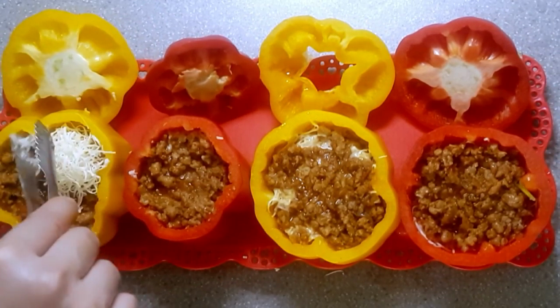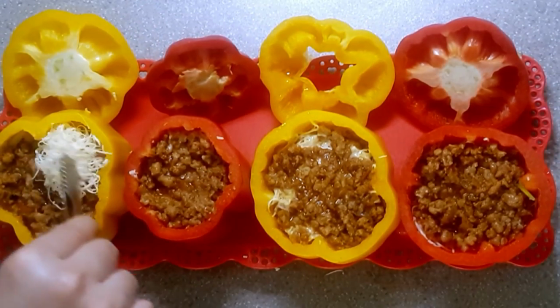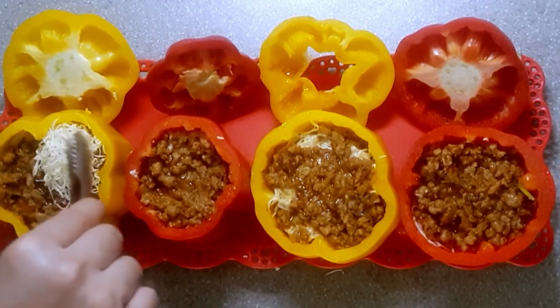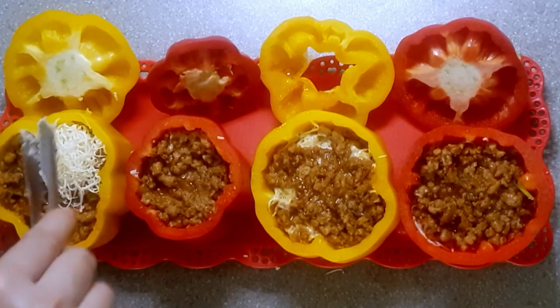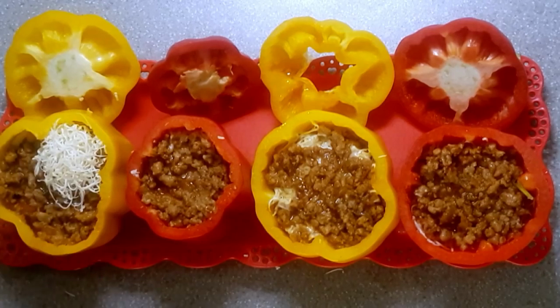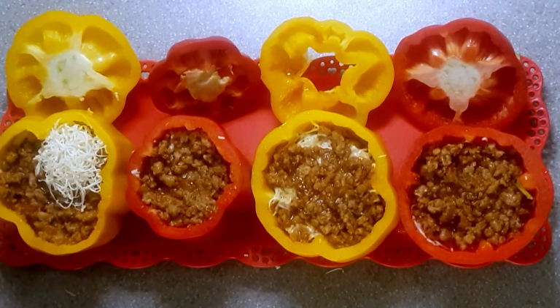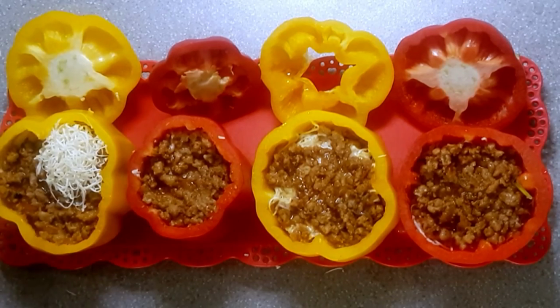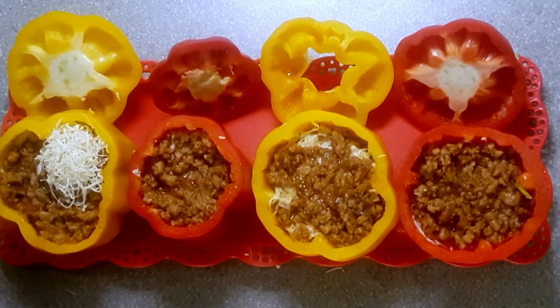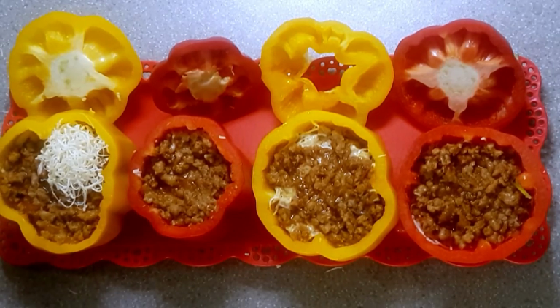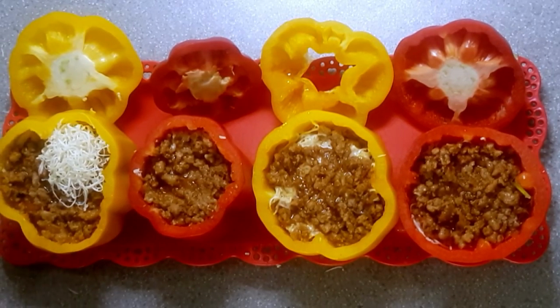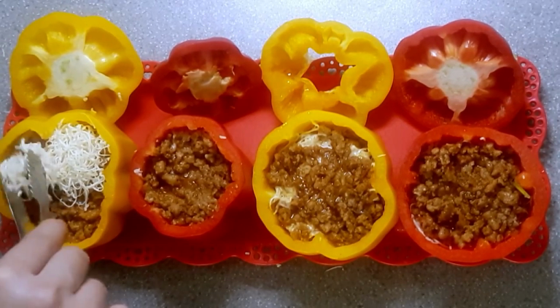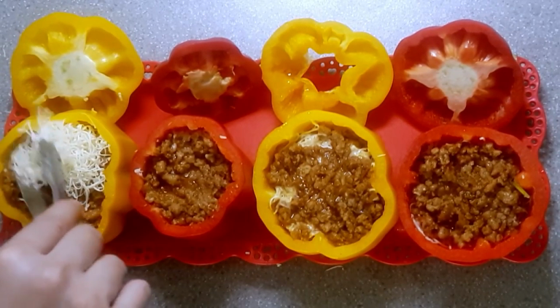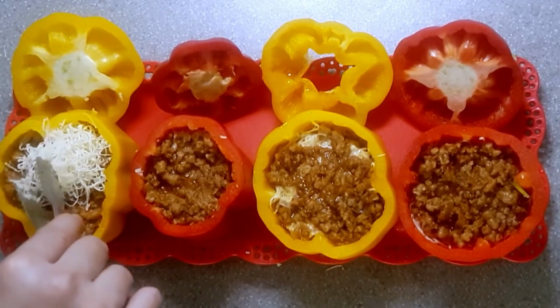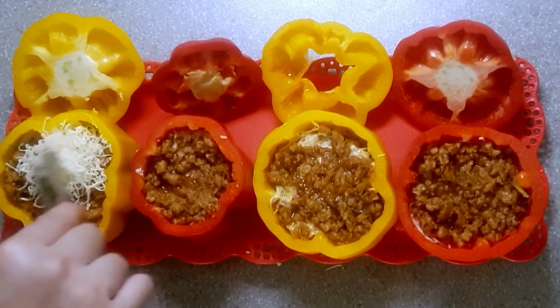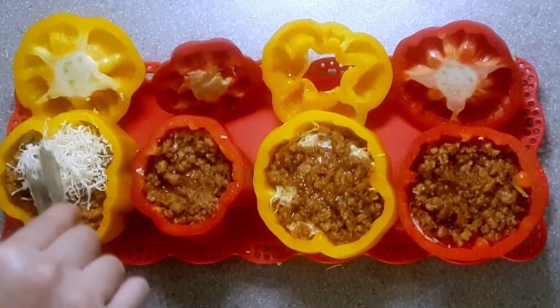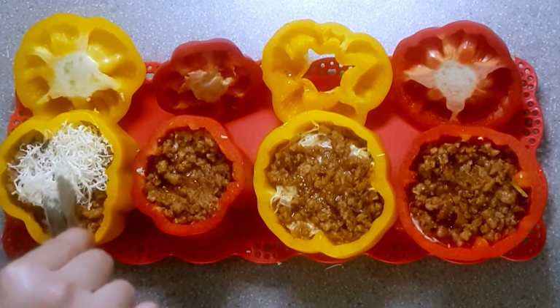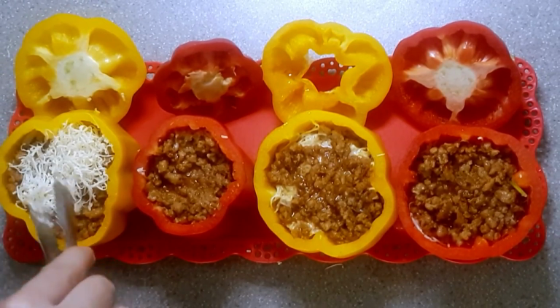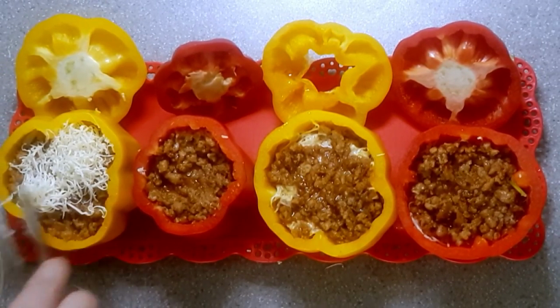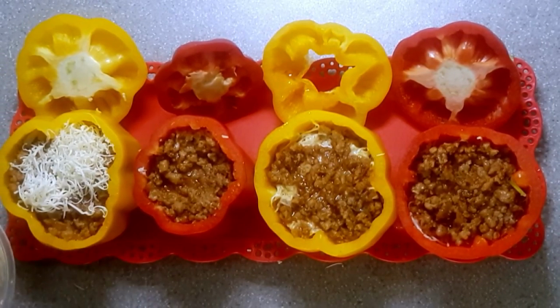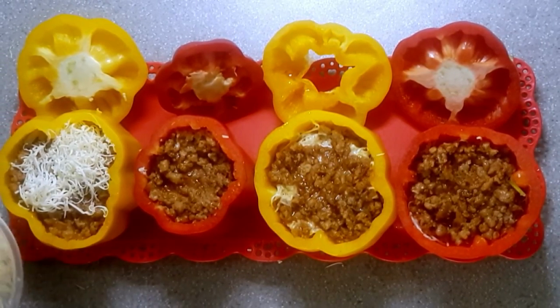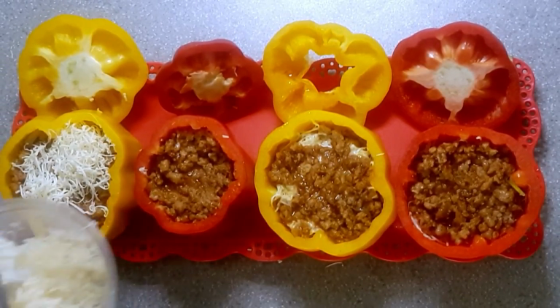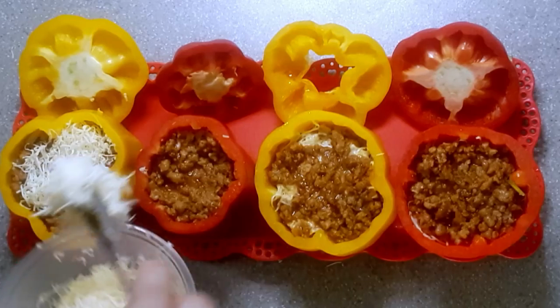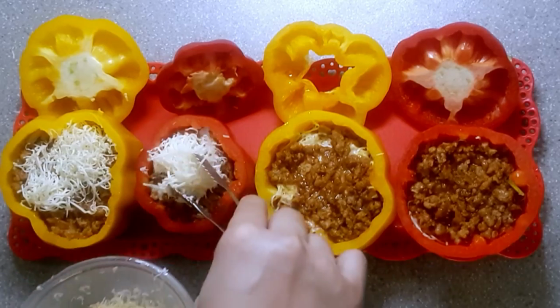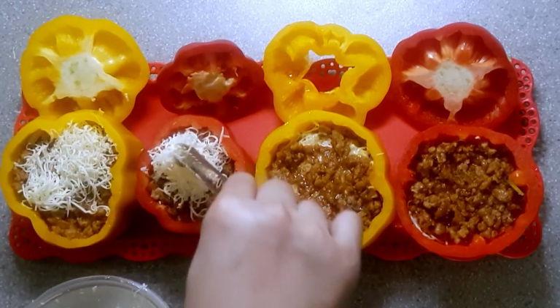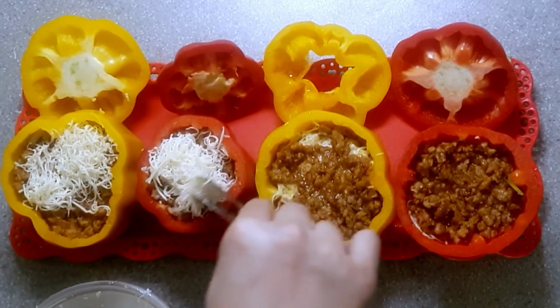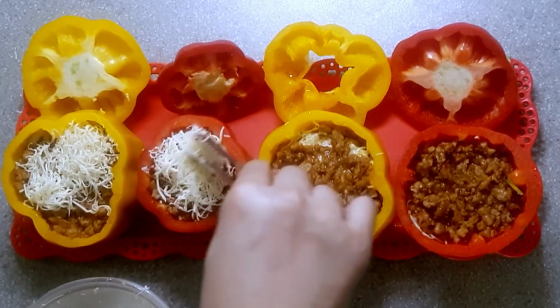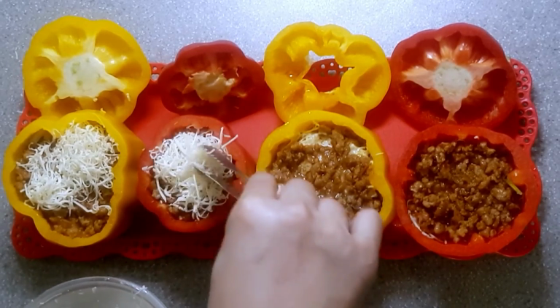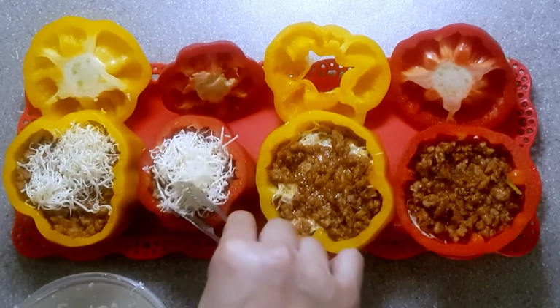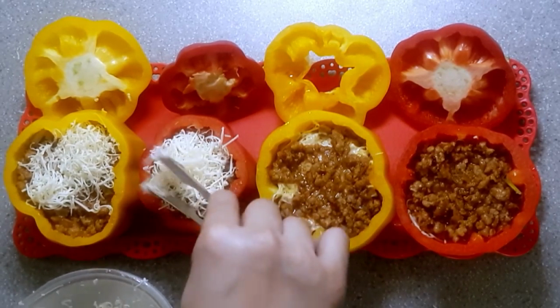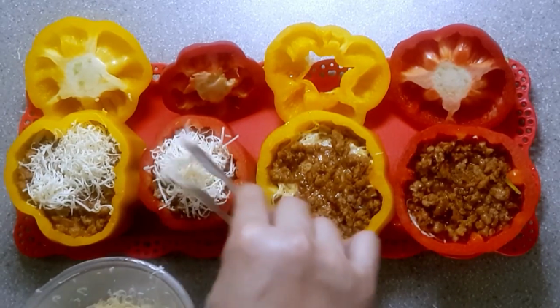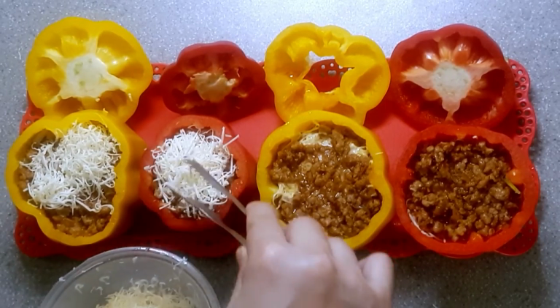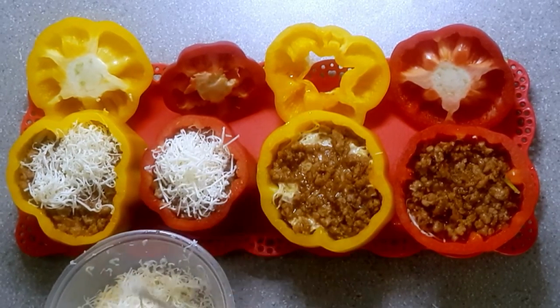After cooking the stuffing, scoop them into our bell pepper cups and top them up with grated mozzarella cheese. You can also put other kinds of cheese like cheddar too.